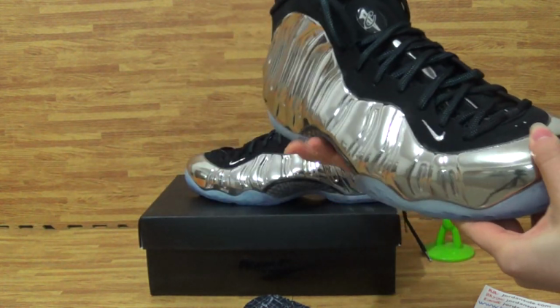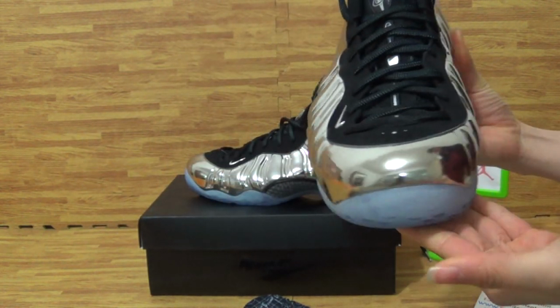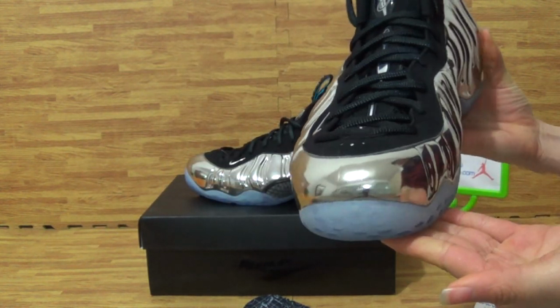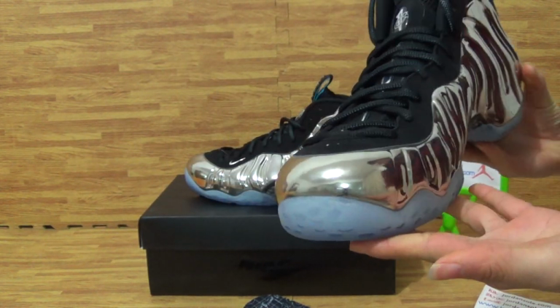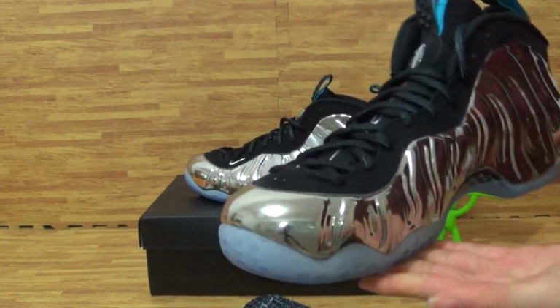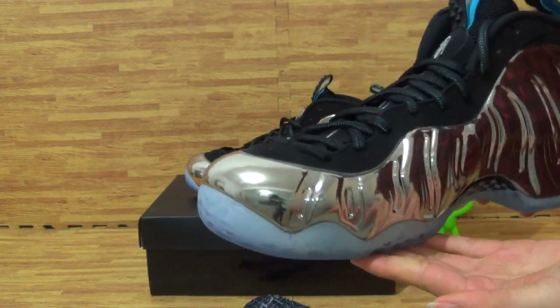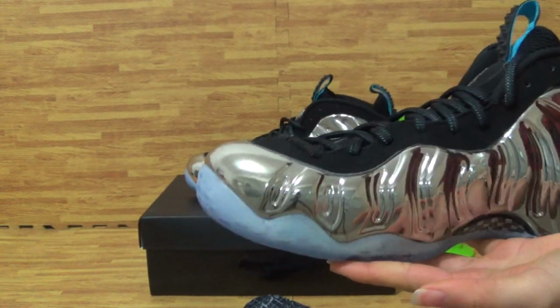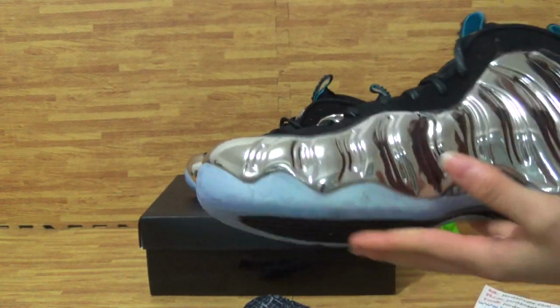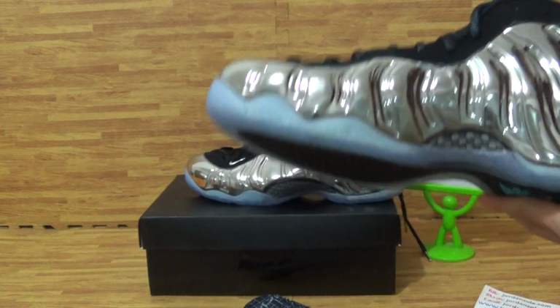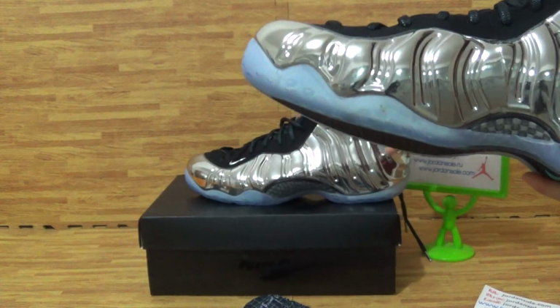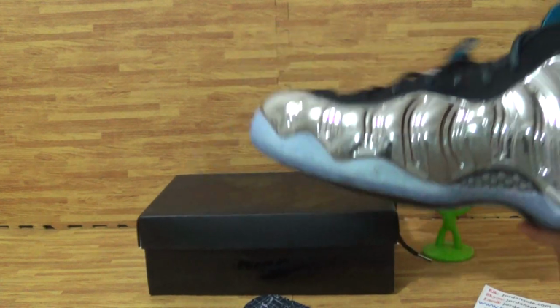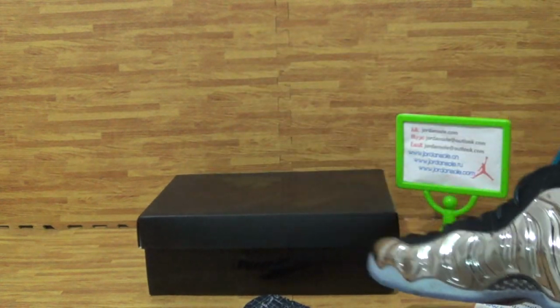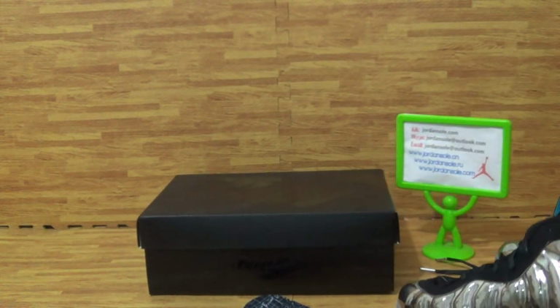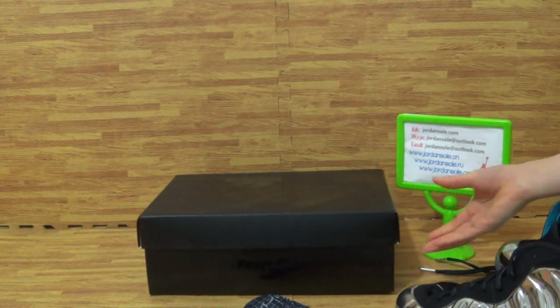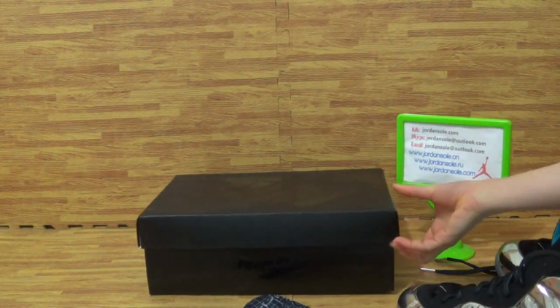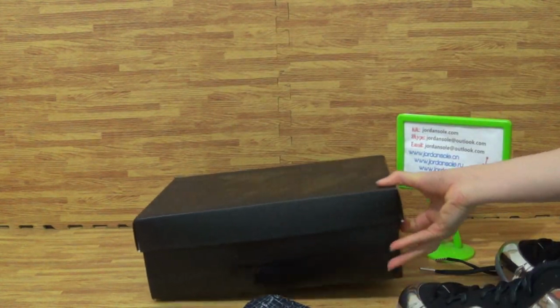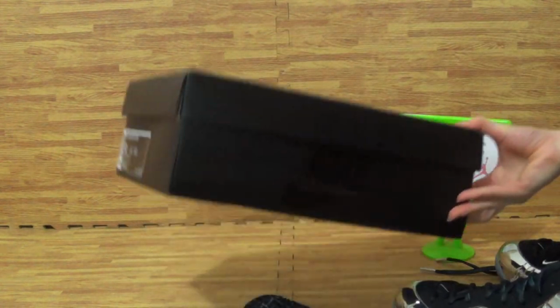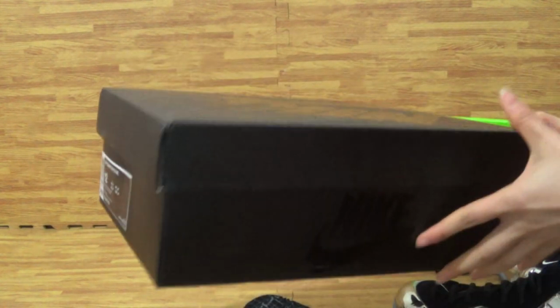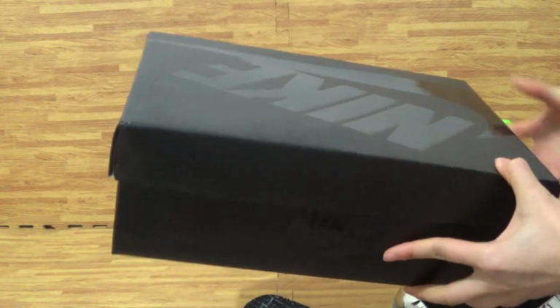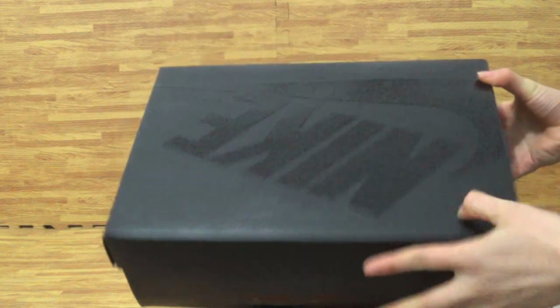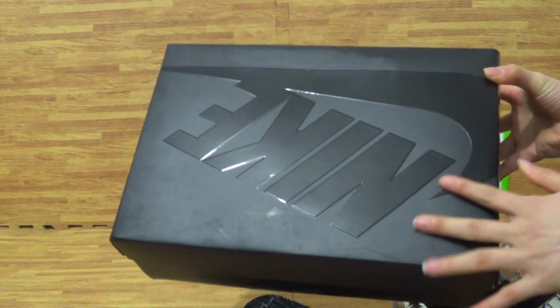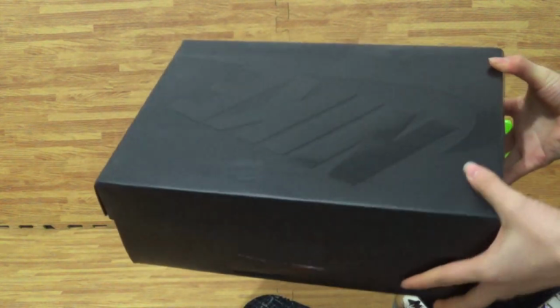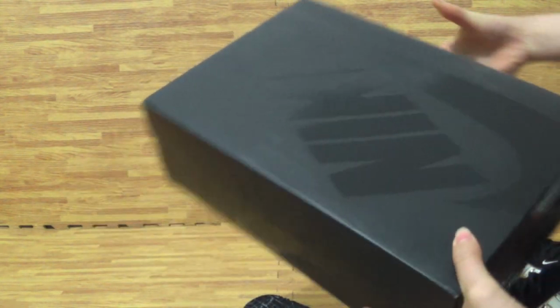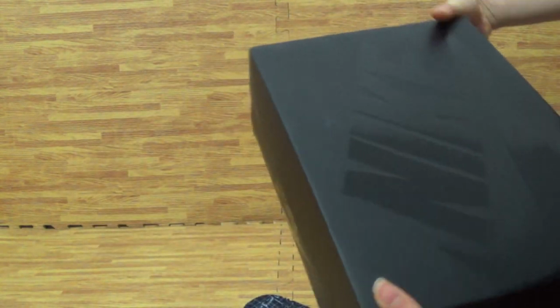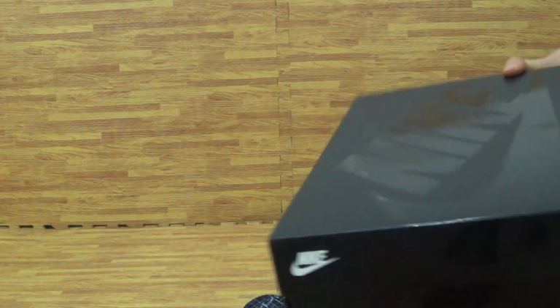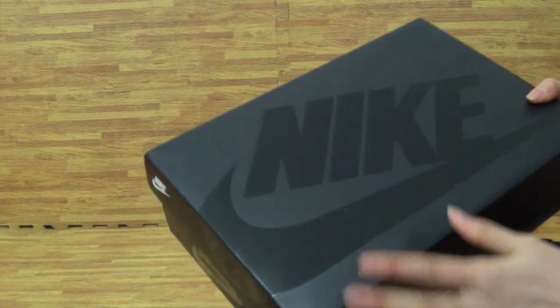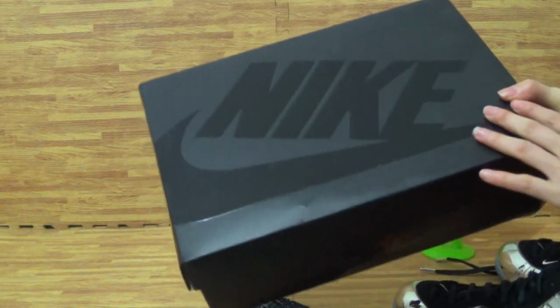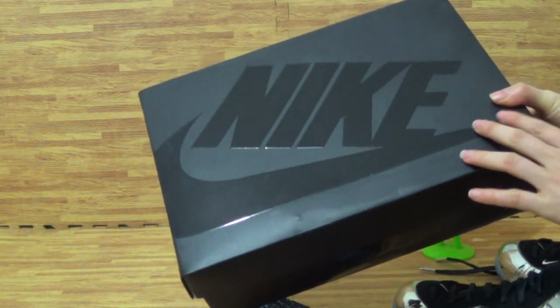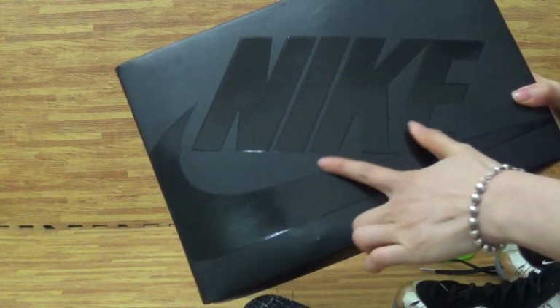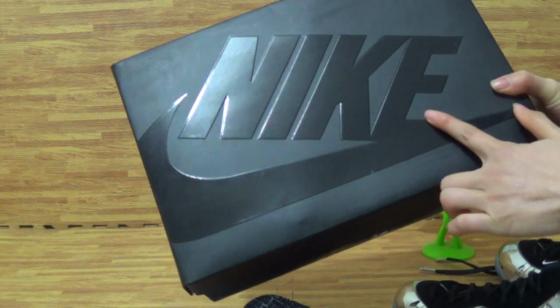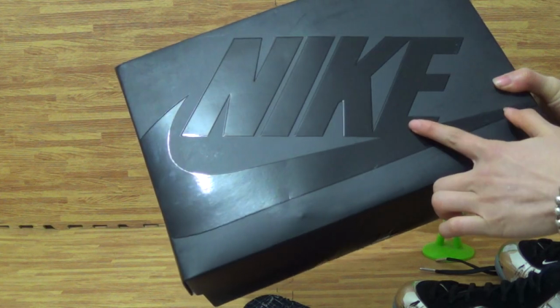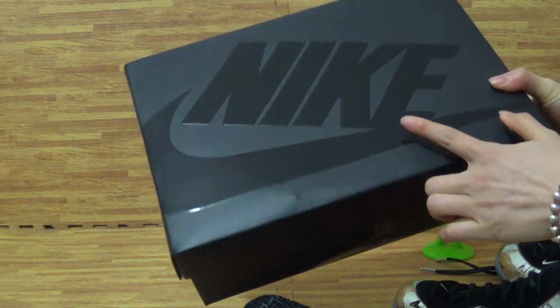Also, this pair of shoes is so popular now. If you like it, don't forget it's from Jordan Sol. And it's the shoes covered with a bigger Nike logo, also with the letters Nike.